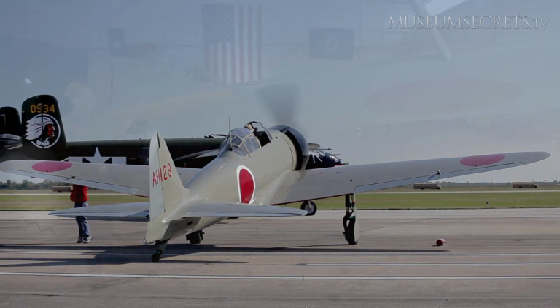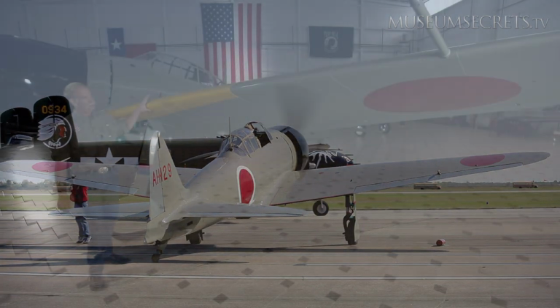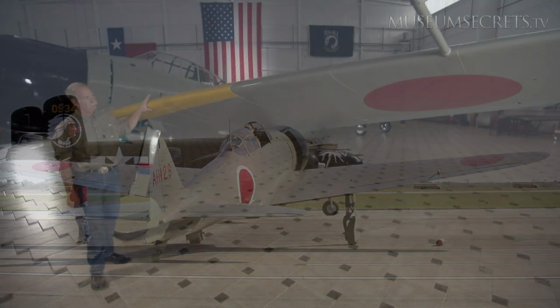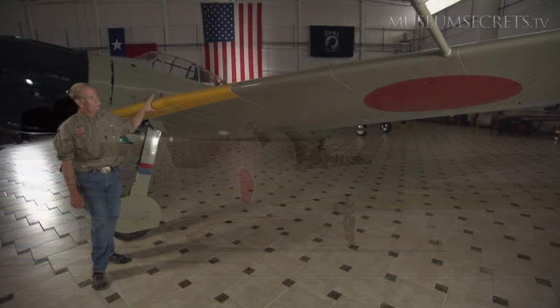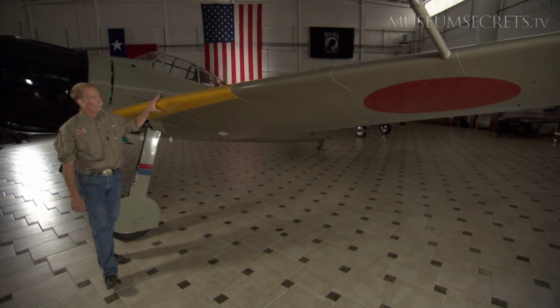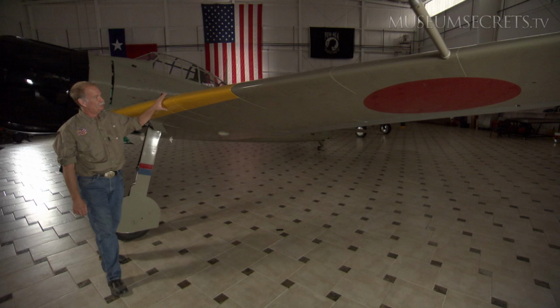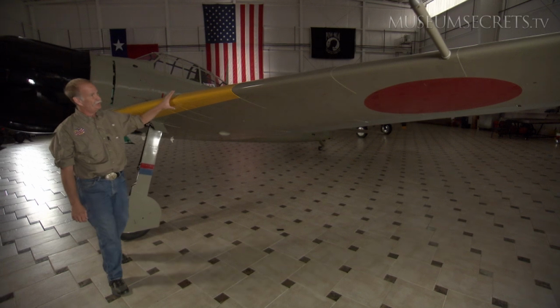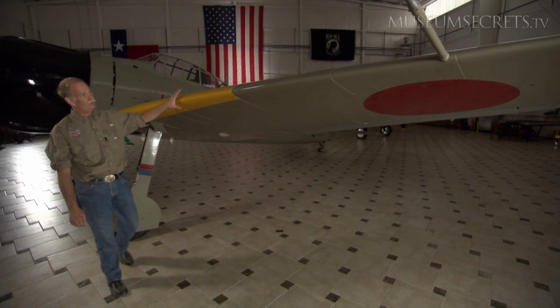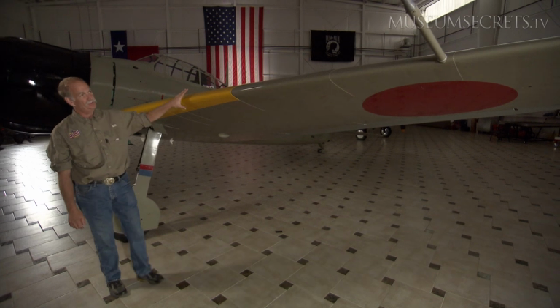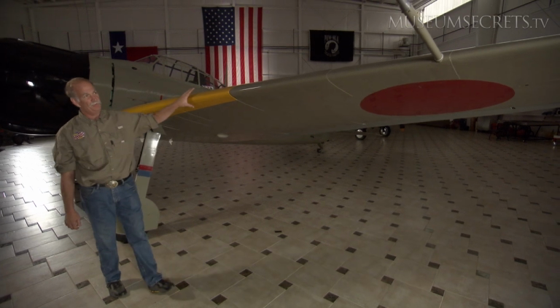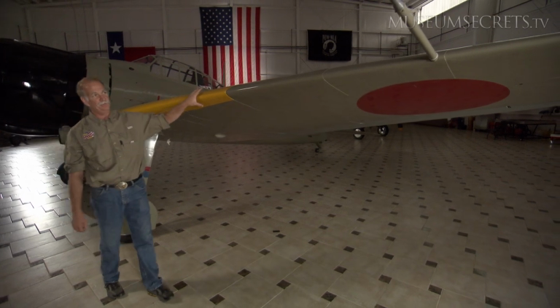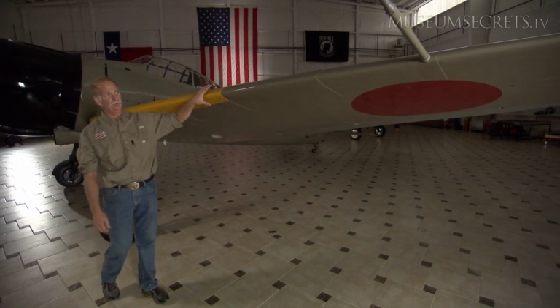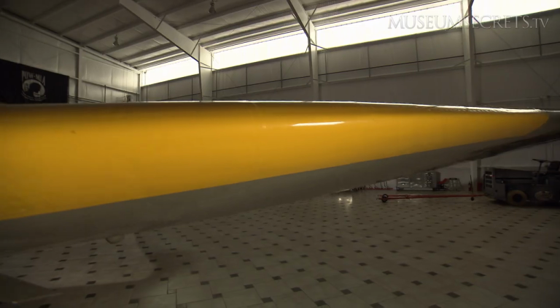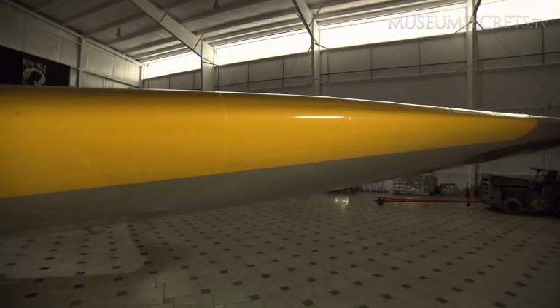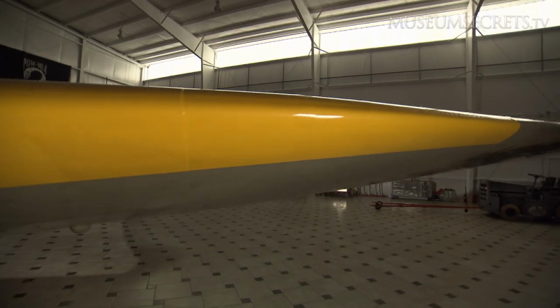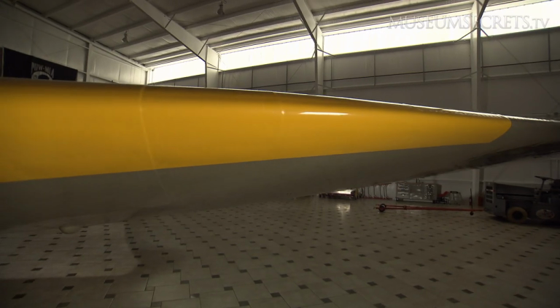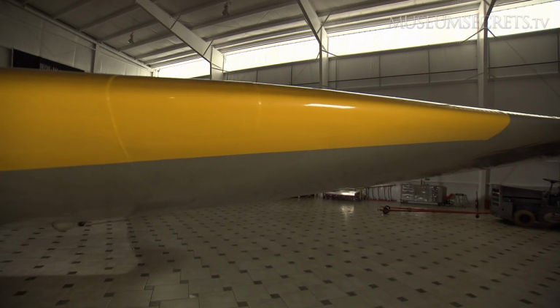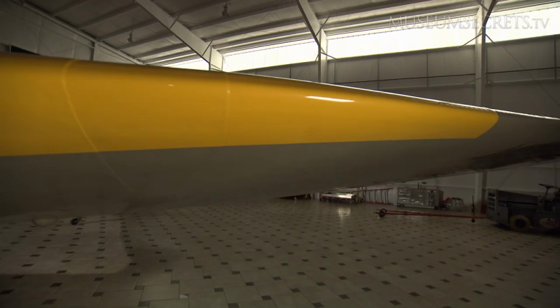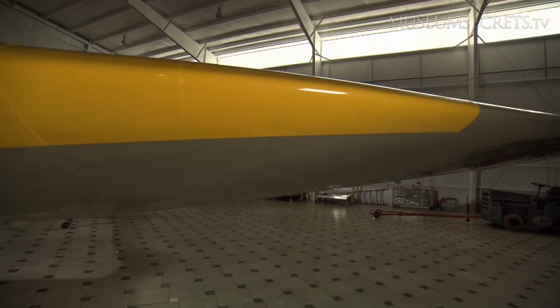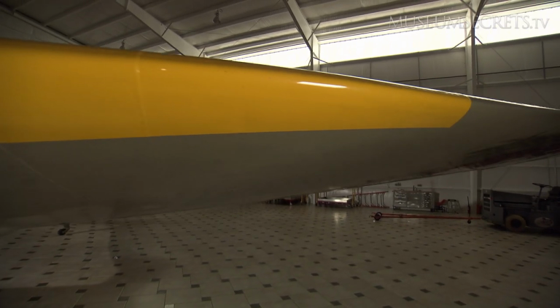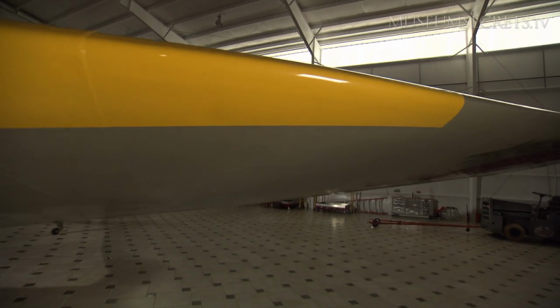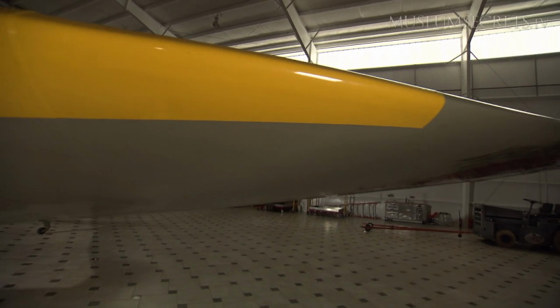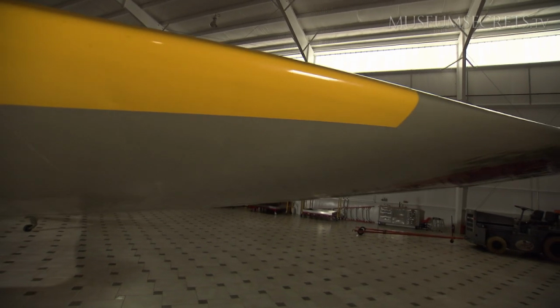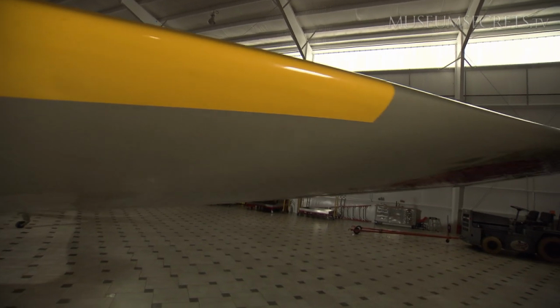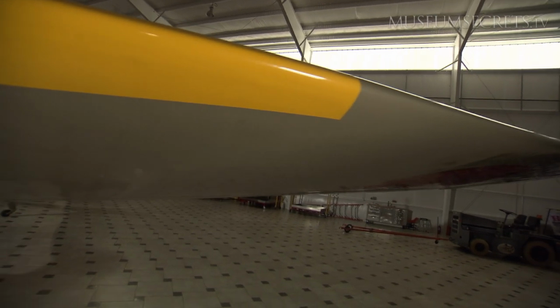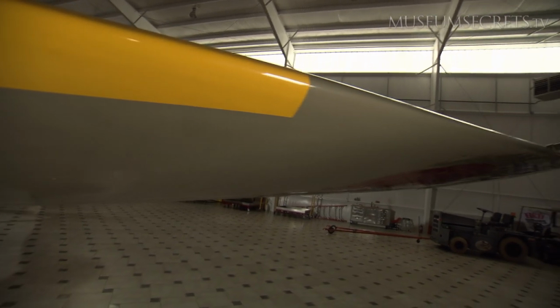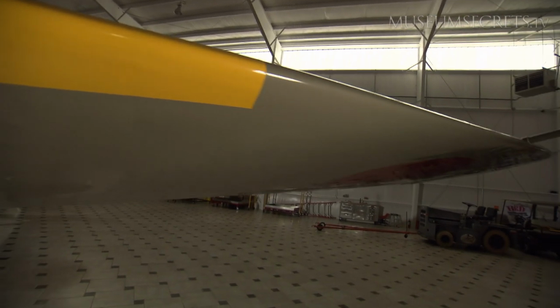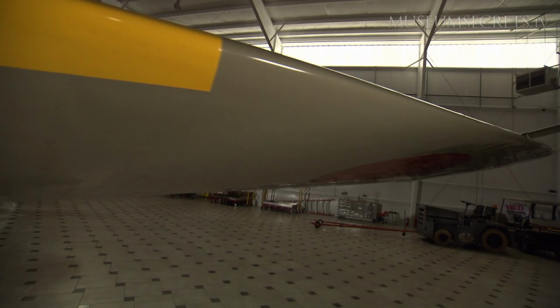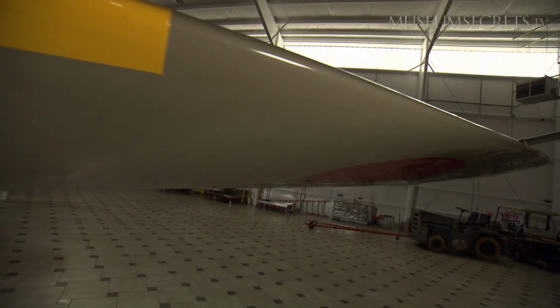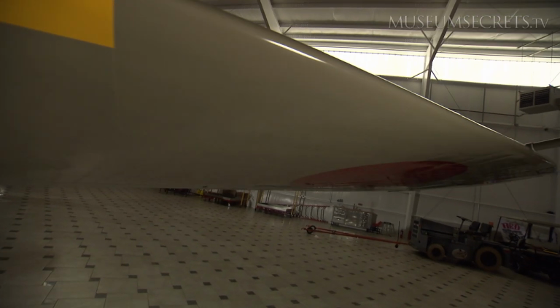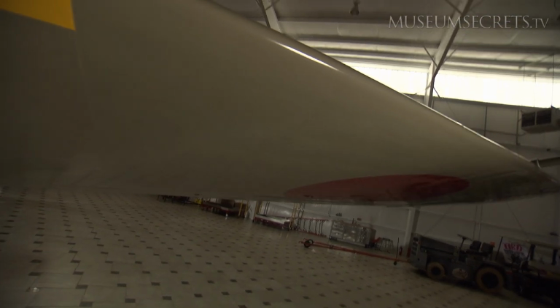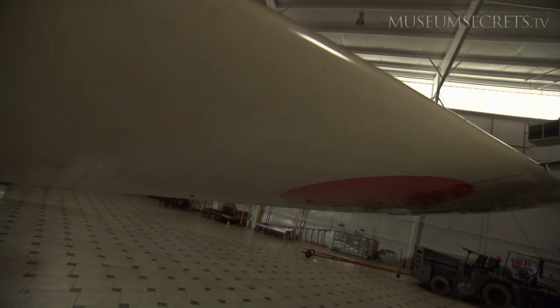As you come down the wing, you can see how the shape of the airfoils change continuously down. They're a very complicated airfoil to build, but very aerodynamic and streamlined.